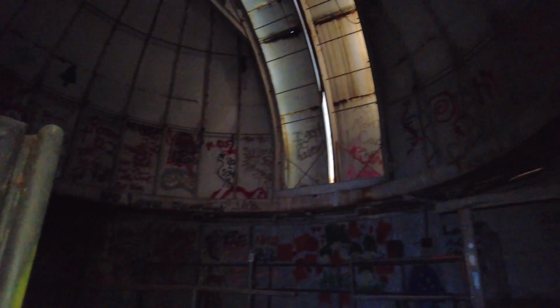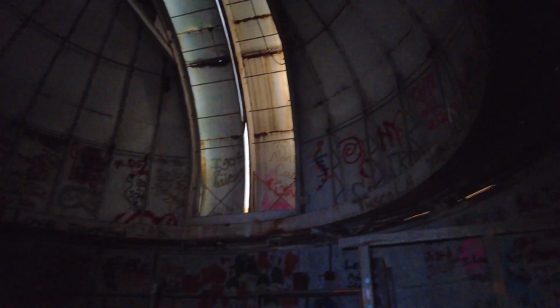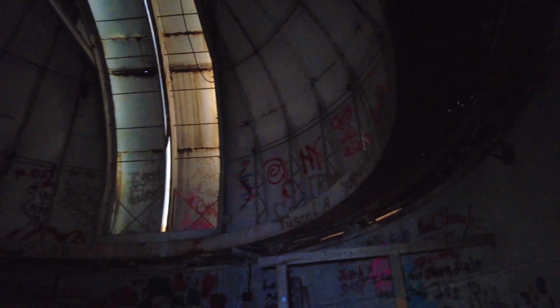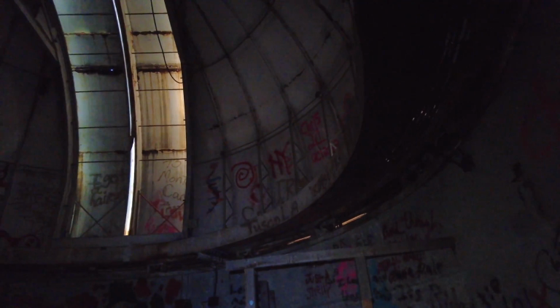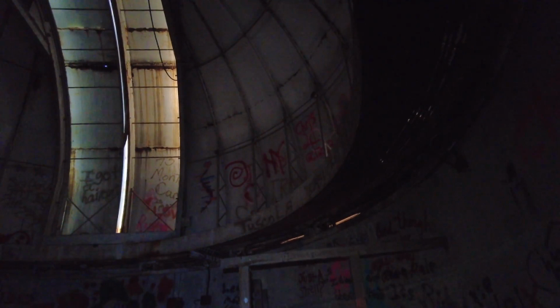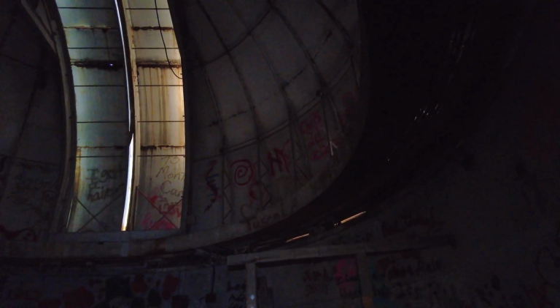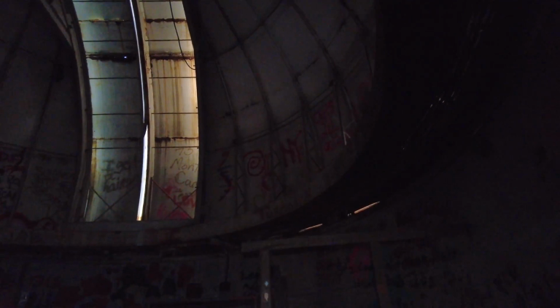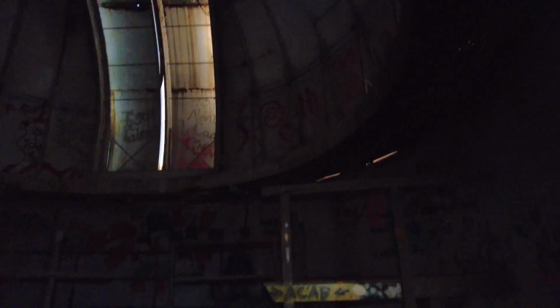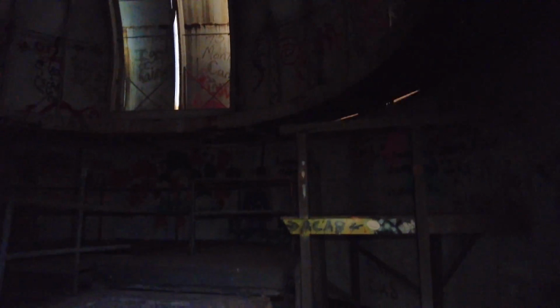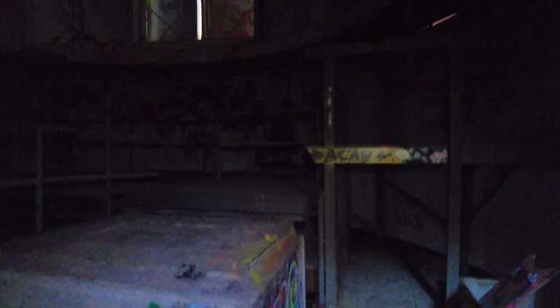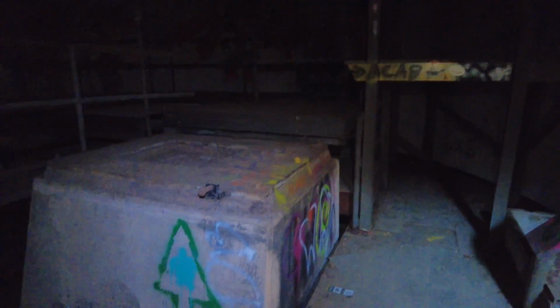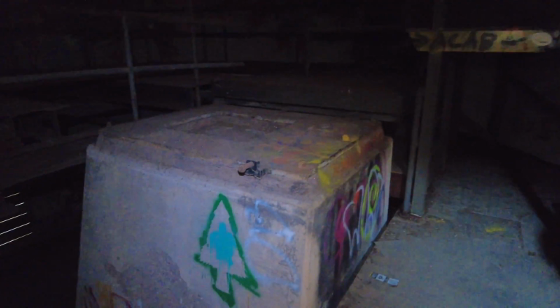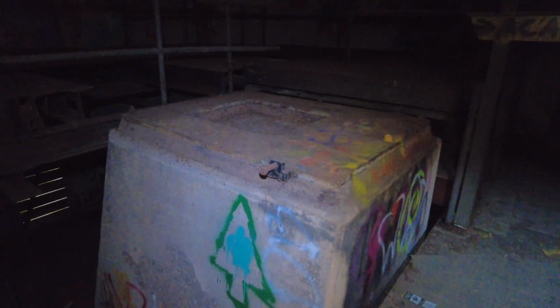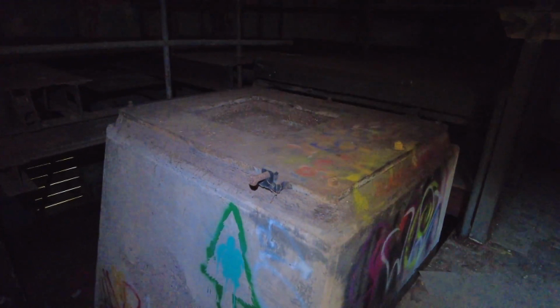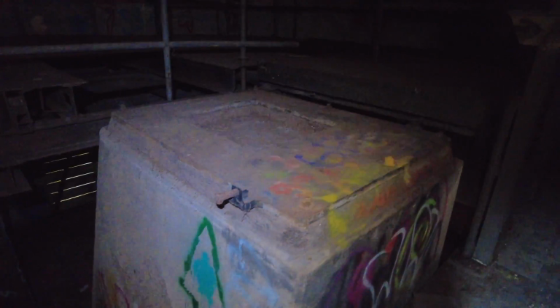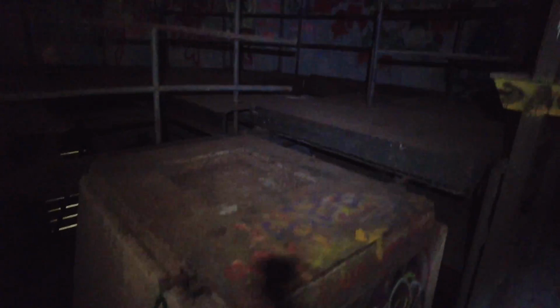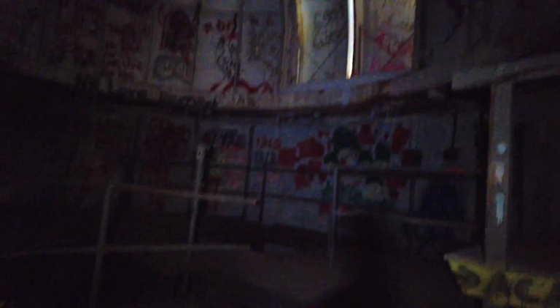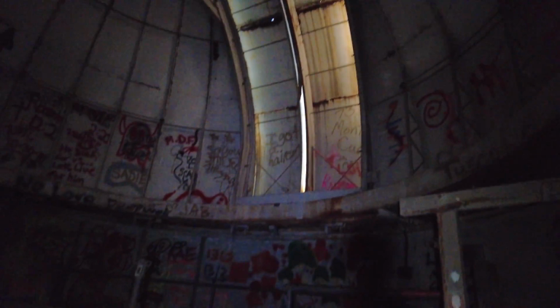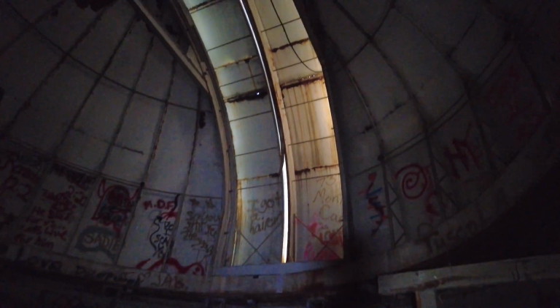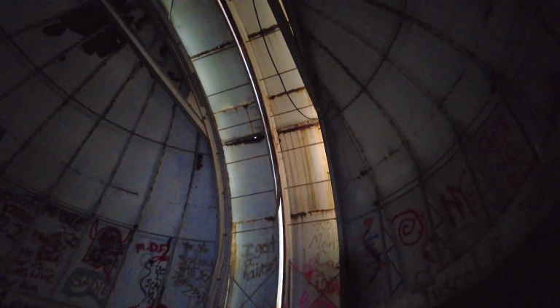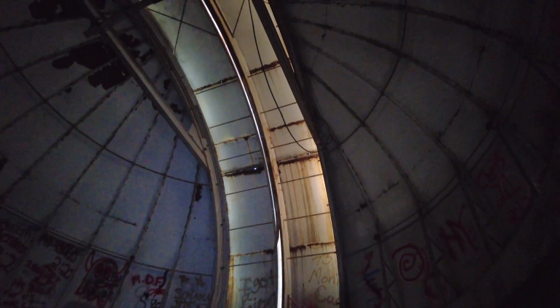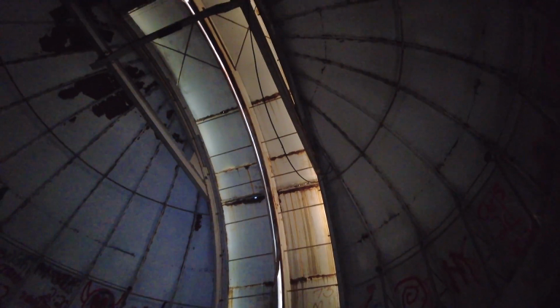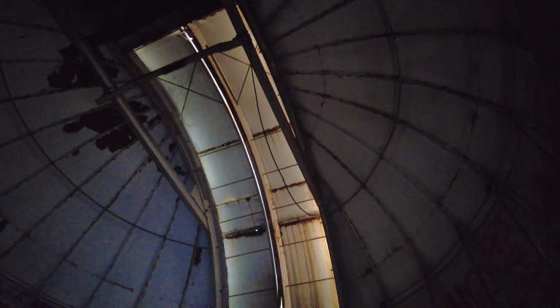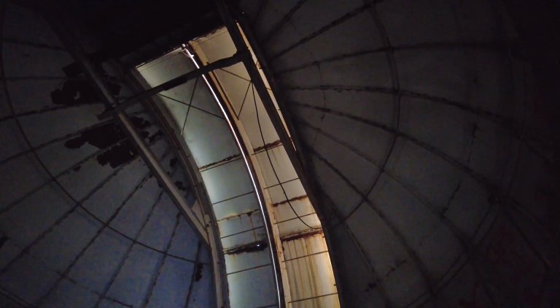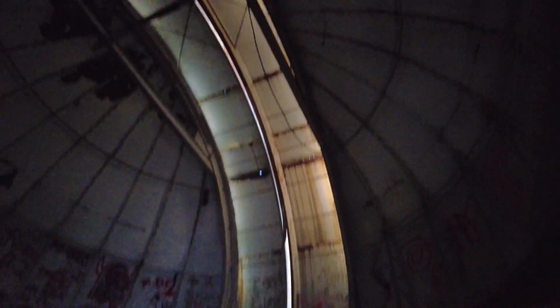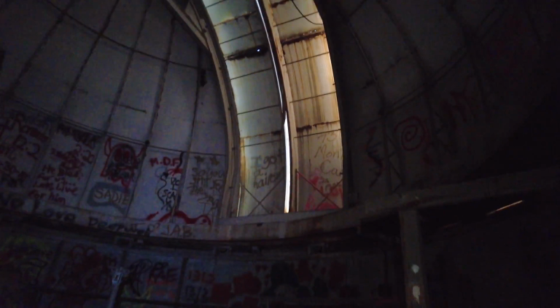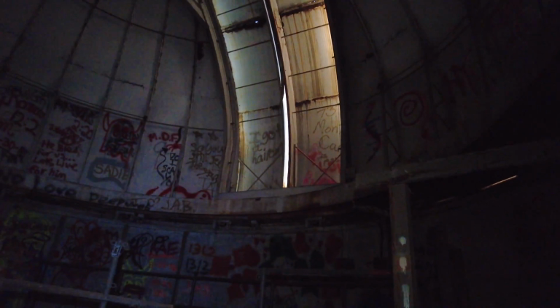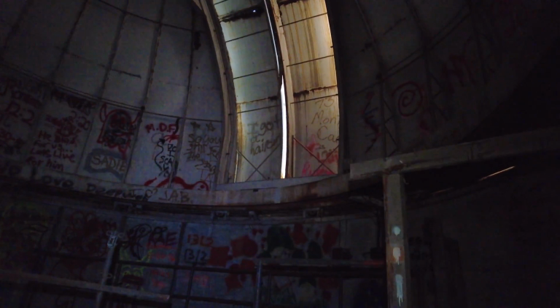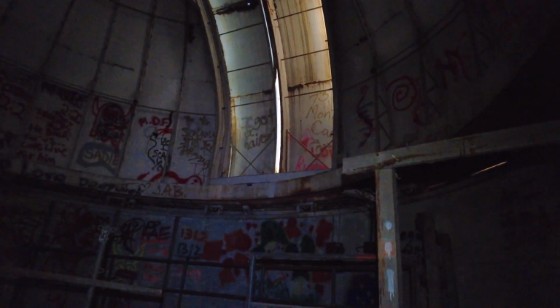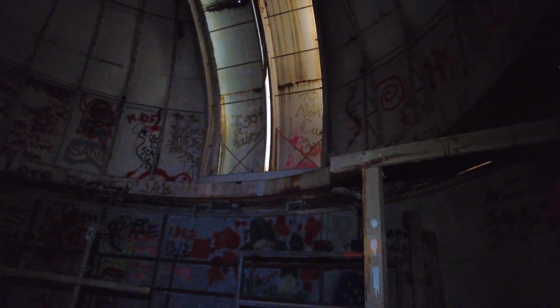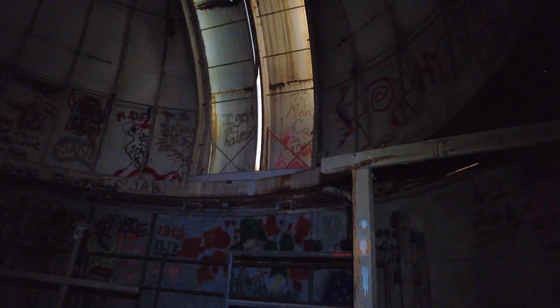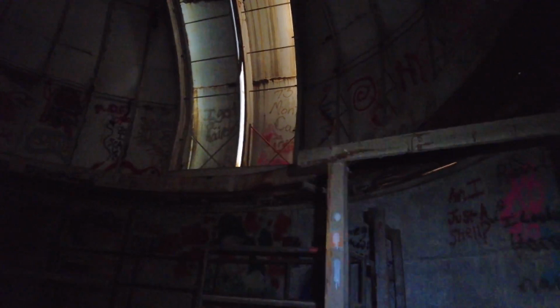Right here we are at the top — we are actually in the dome of the structure. Here is where the telescope would have sat, and of course there are the very big doors that would have opened for the telescope to look out of.